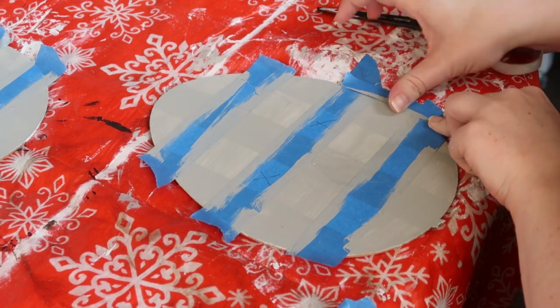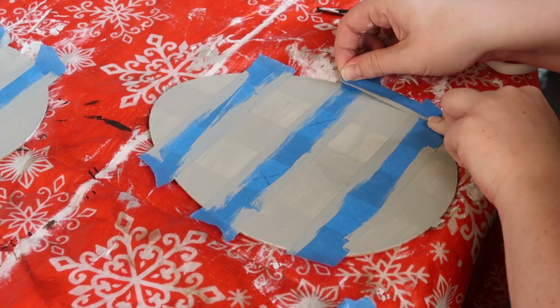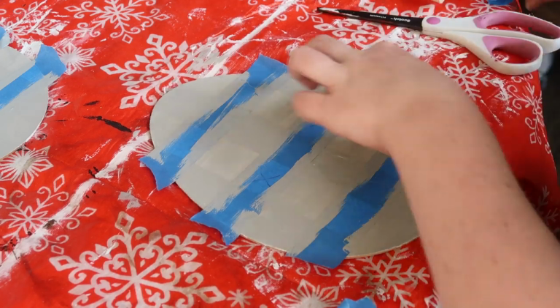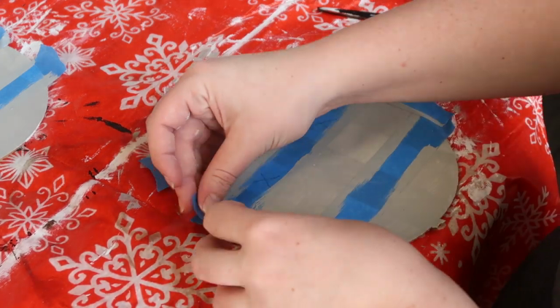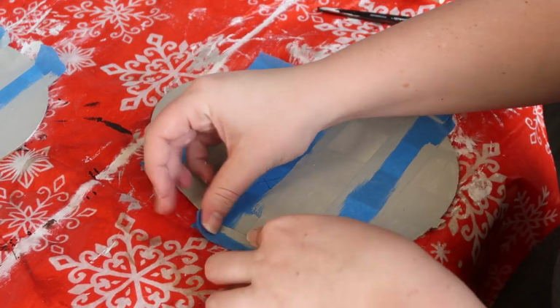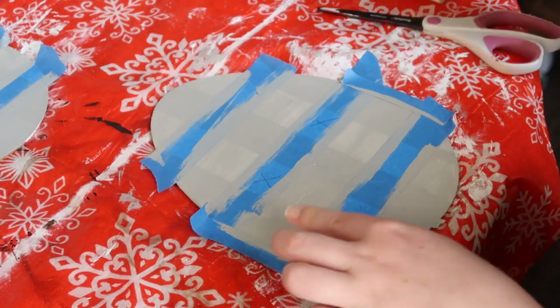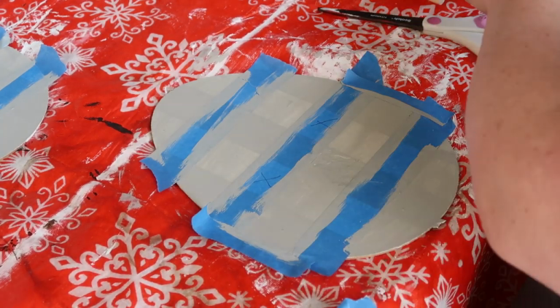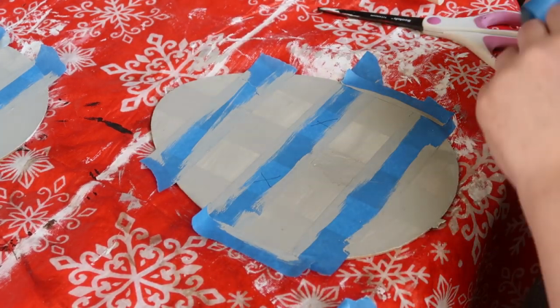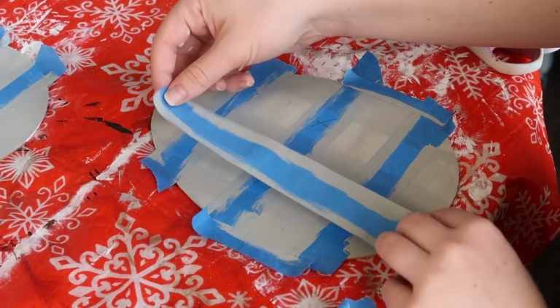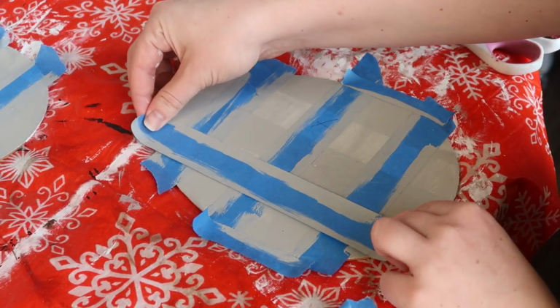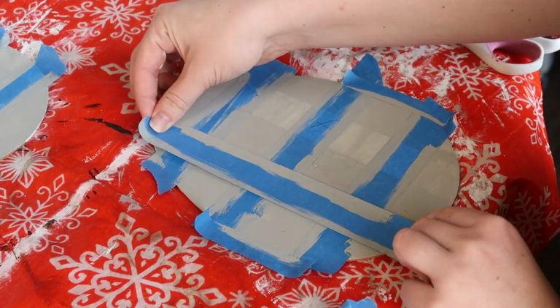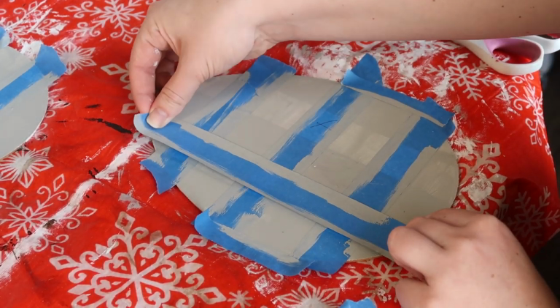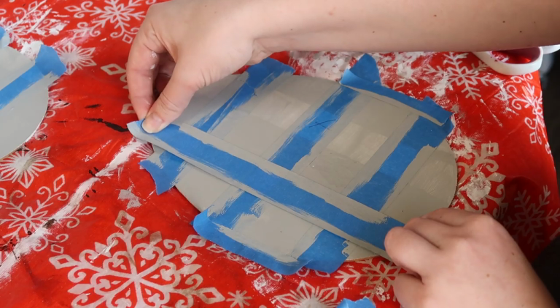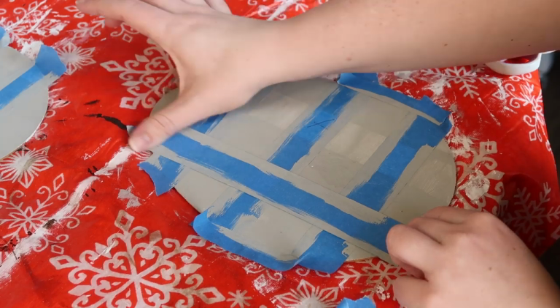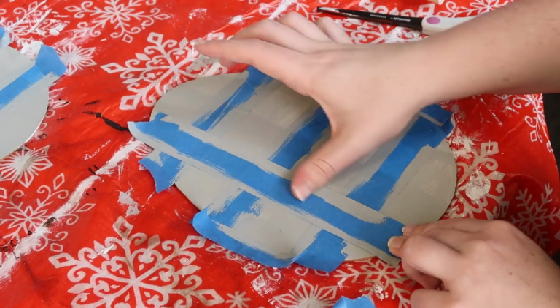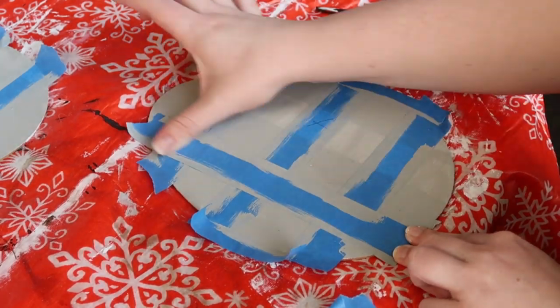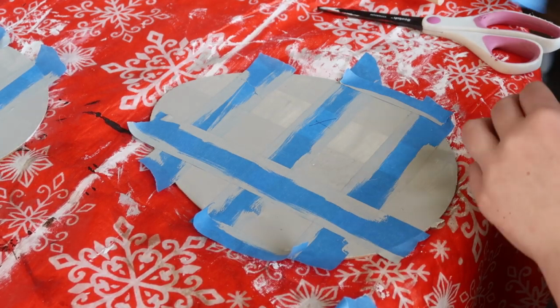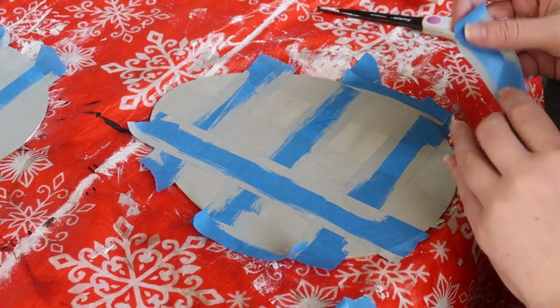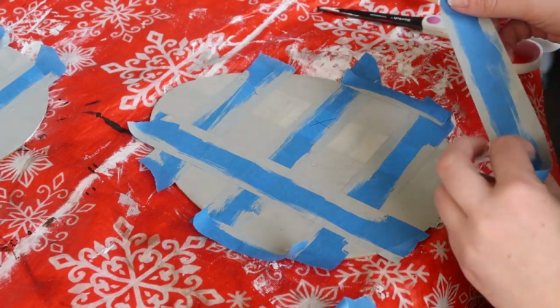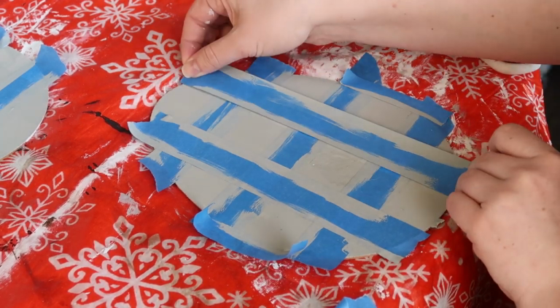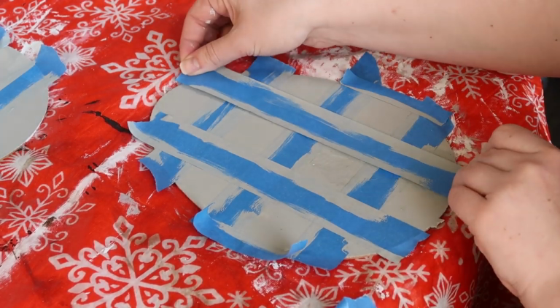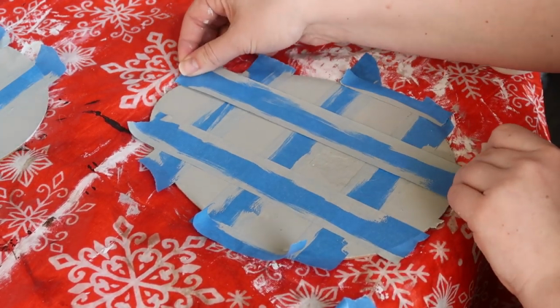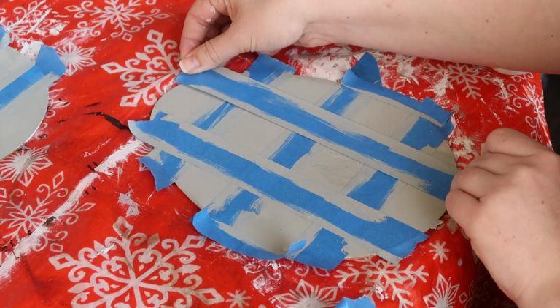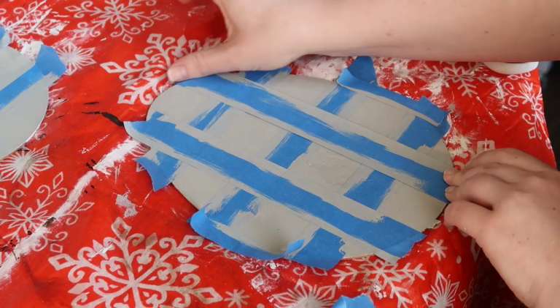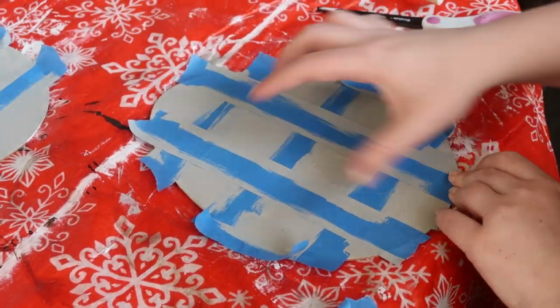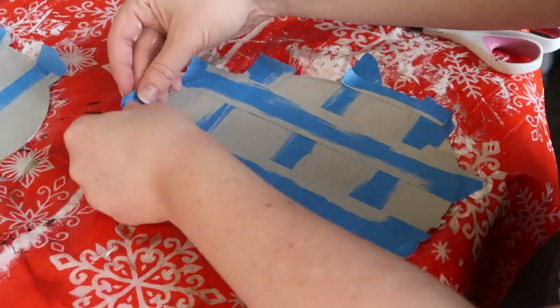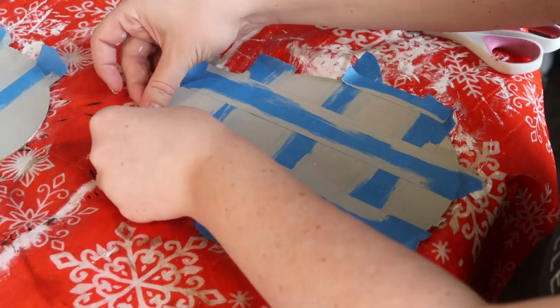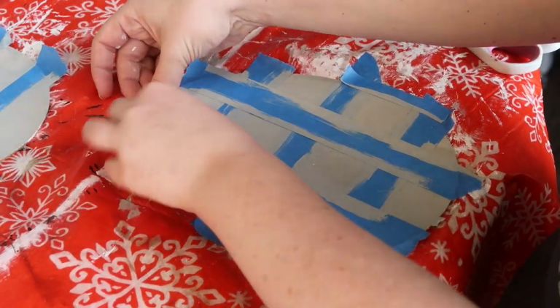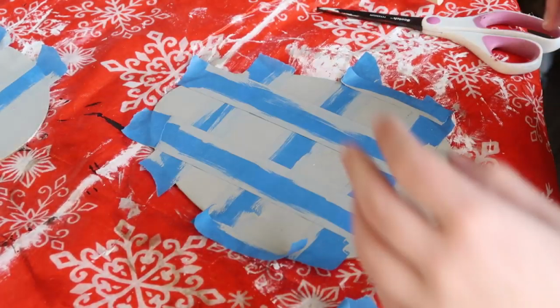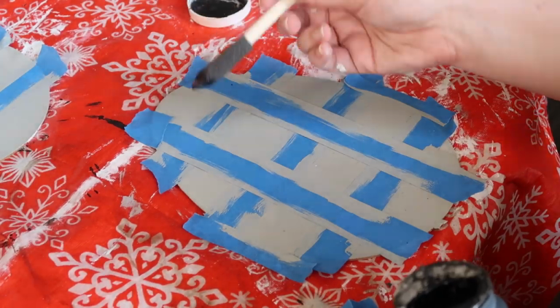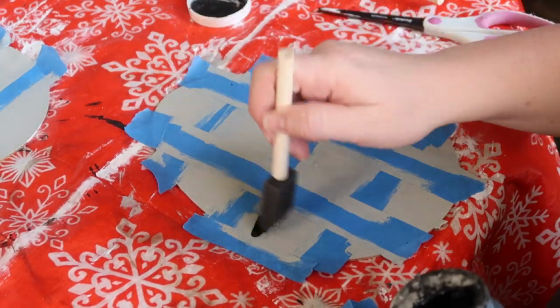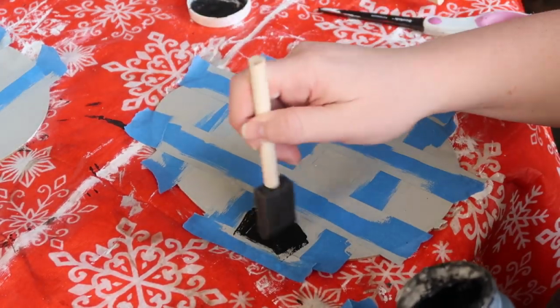Once that second coat of gray is dry, I use the tape I used before and went back in — you can kind of see it here where it's a lot lighter. You want to cover up those white strips again, because that gives you the ability to paint the squares where the lines overlap, and that's what gives you the buffalo check.